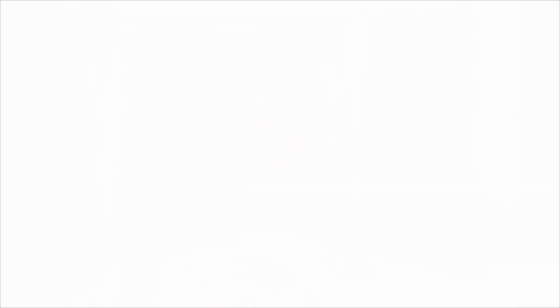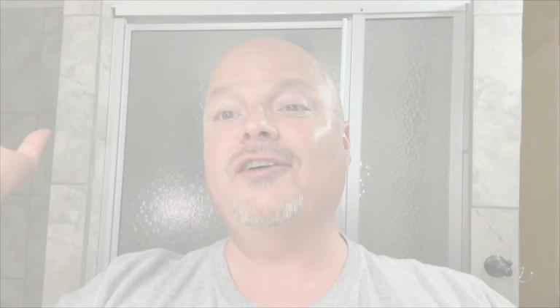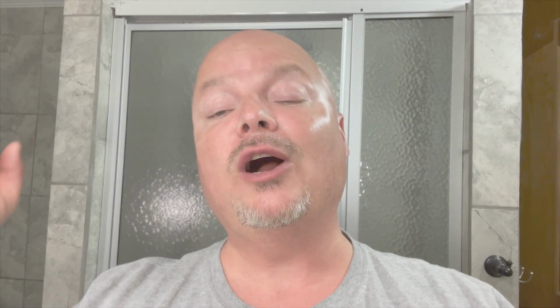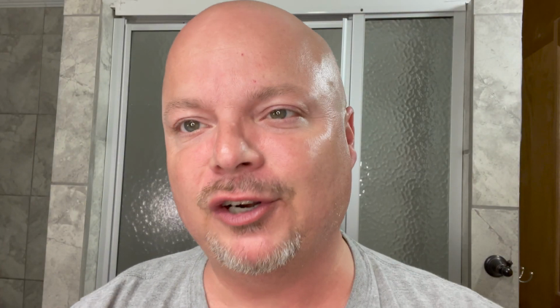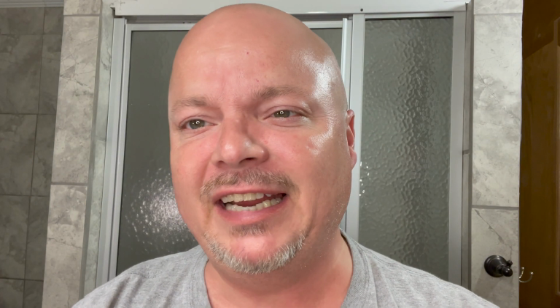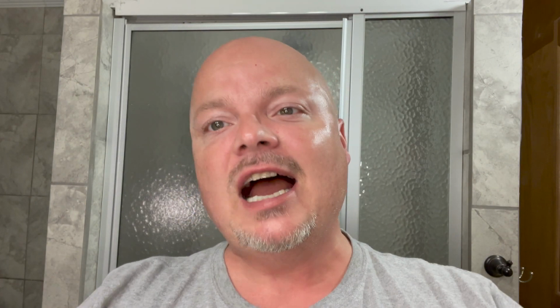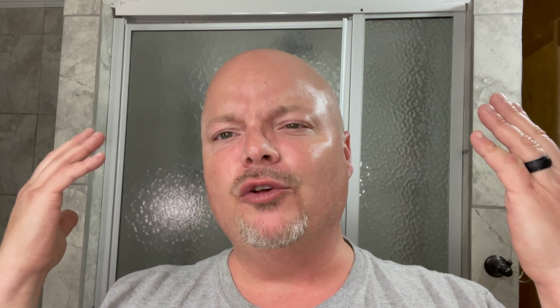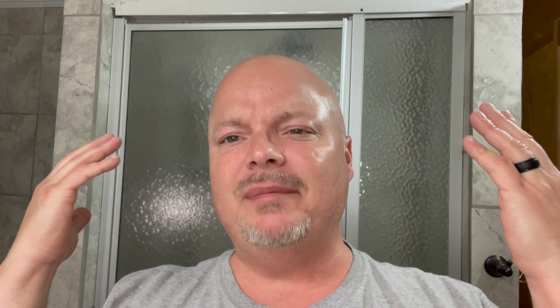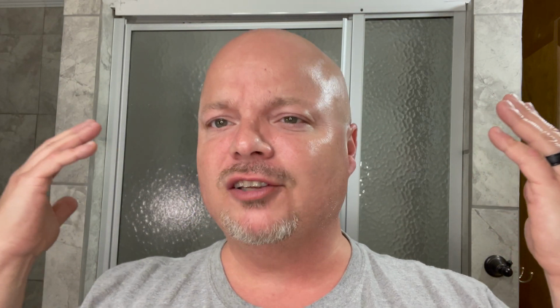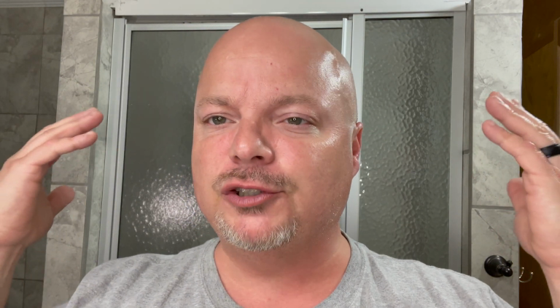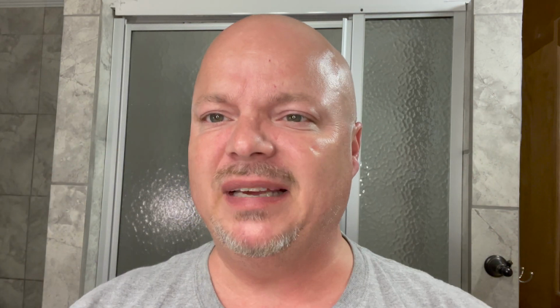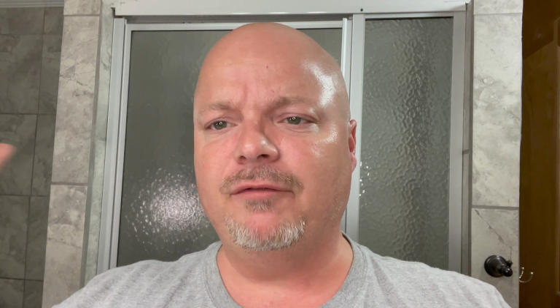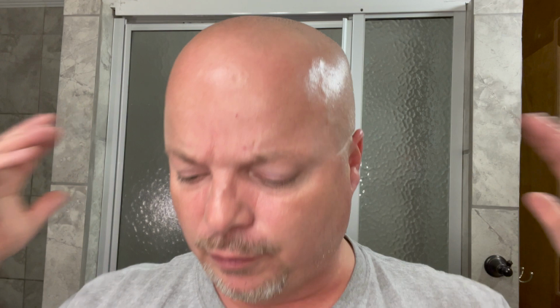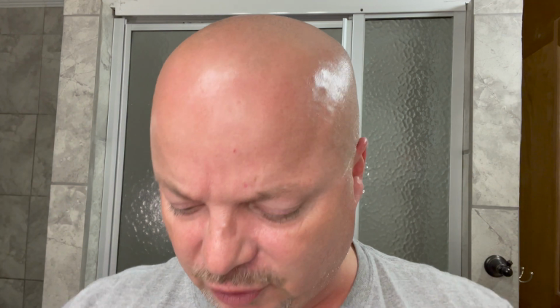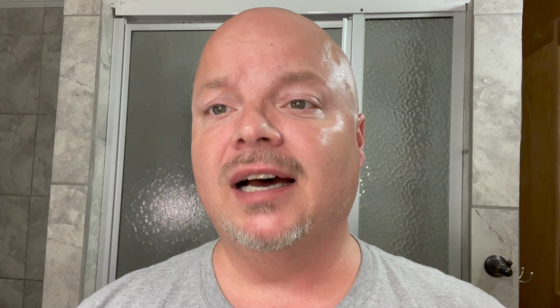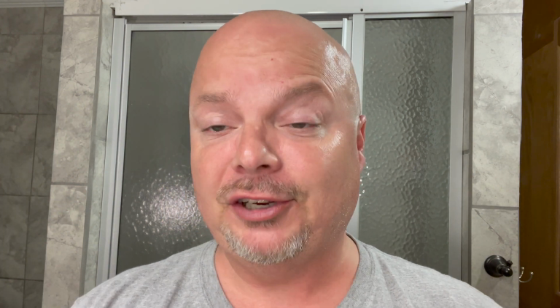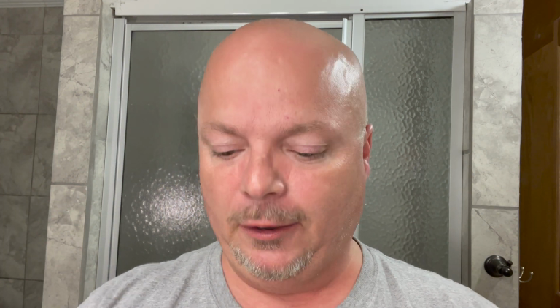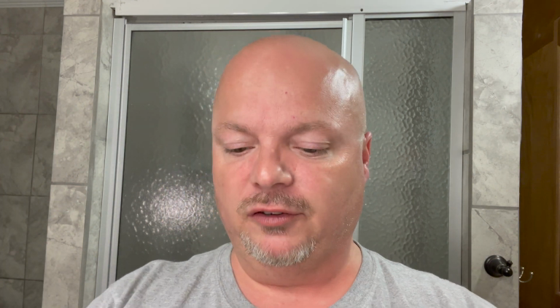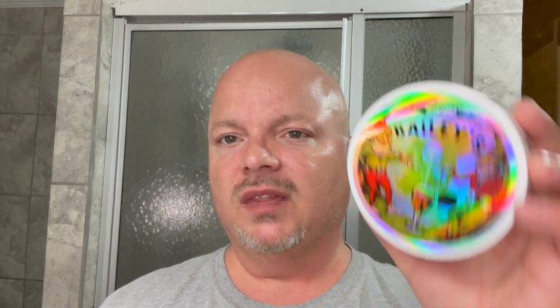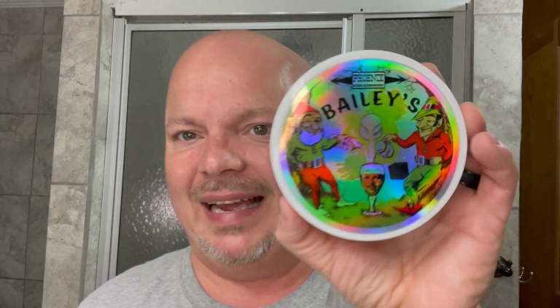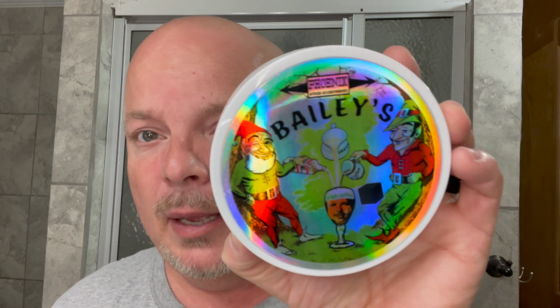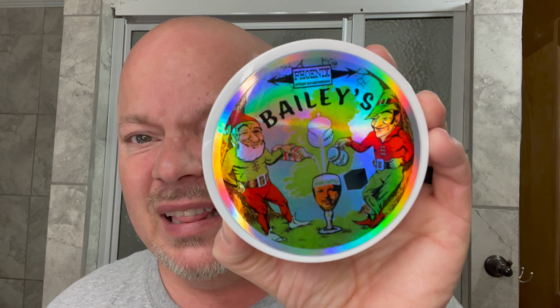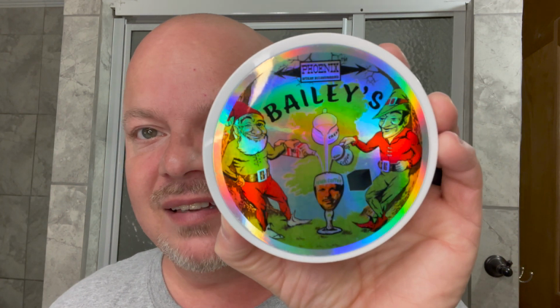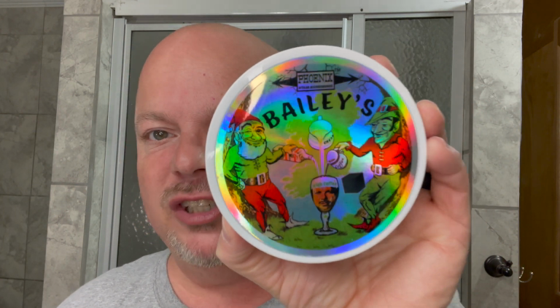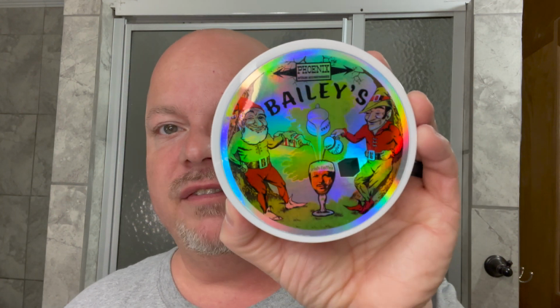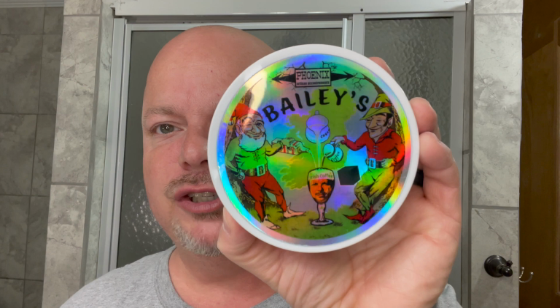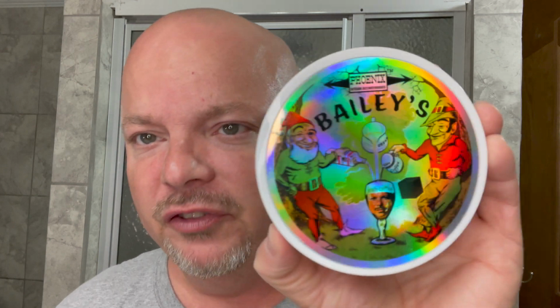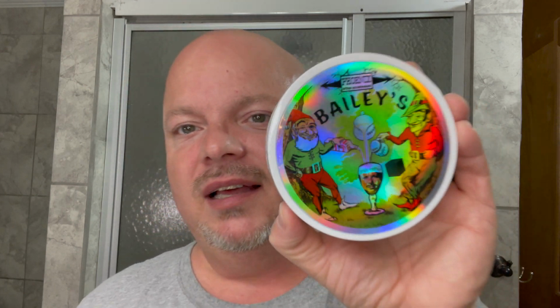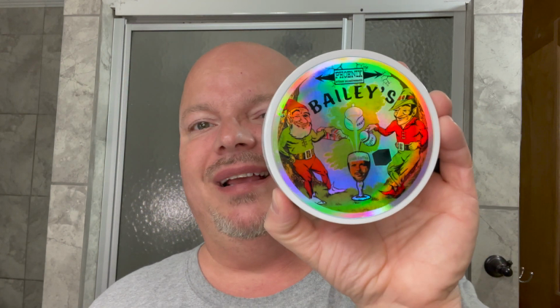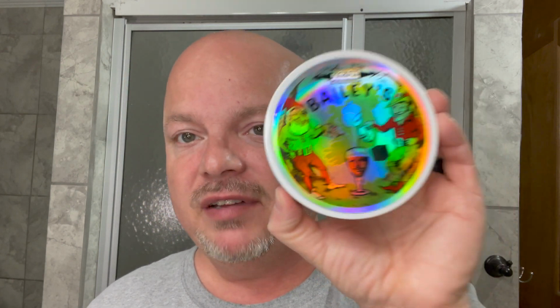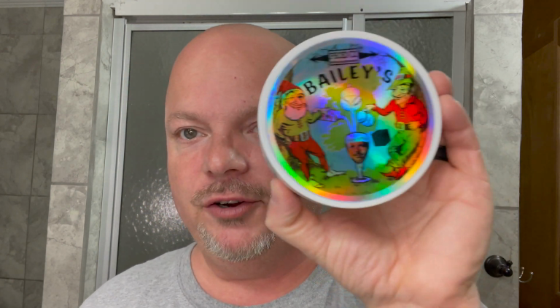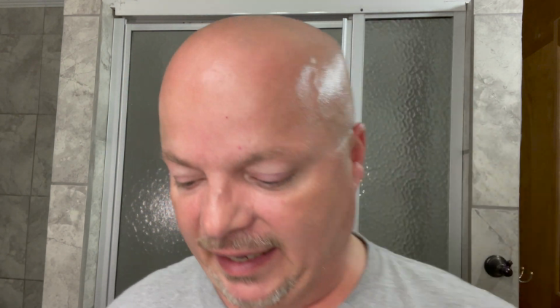Hey there folks, and welcome back for another video. I'm your host, CDB. Thanks so much for joining me today for this special edition video, because today Bailey's Irish Coffee returns after a seven-year hiatus.